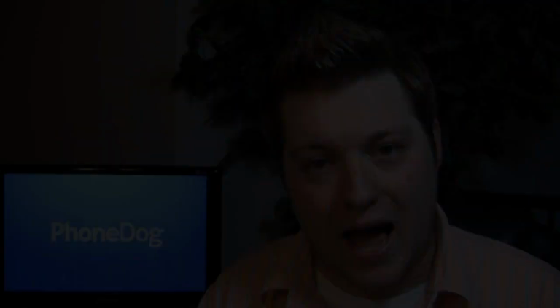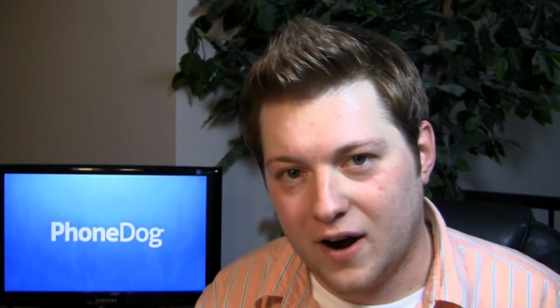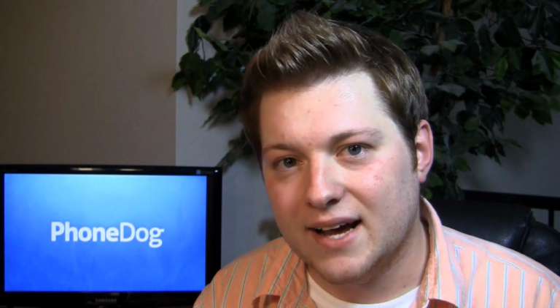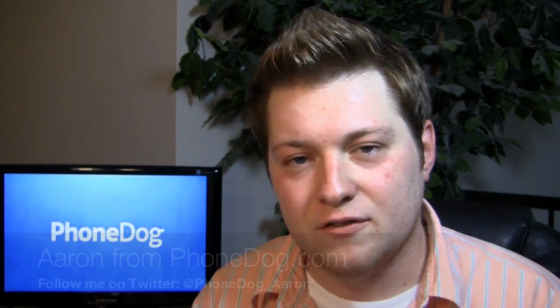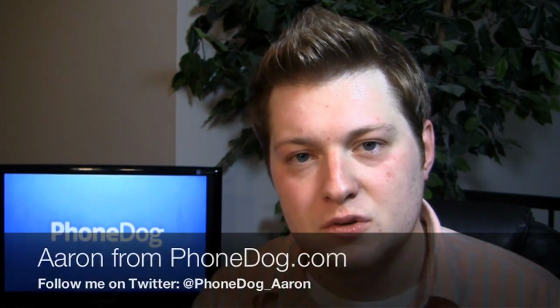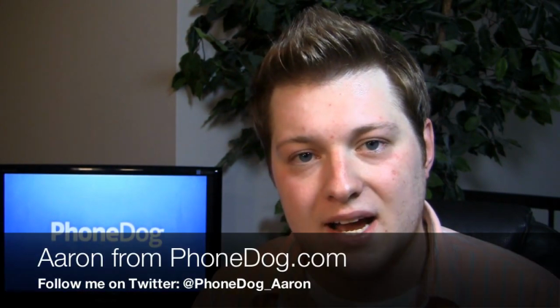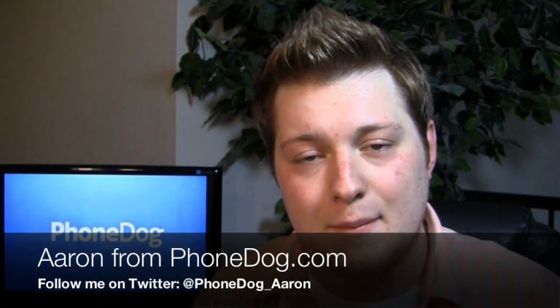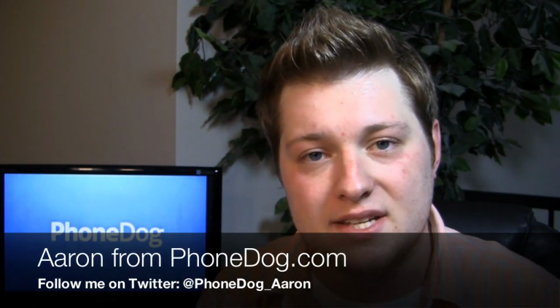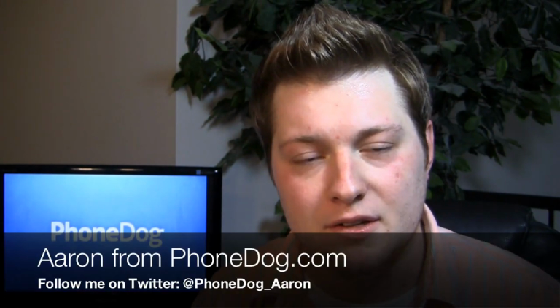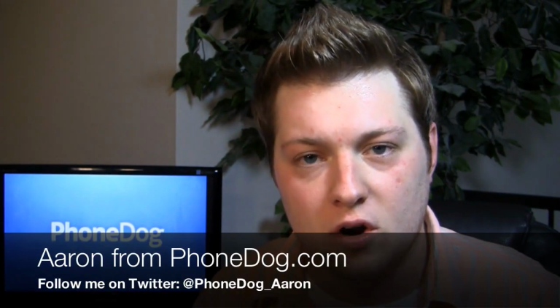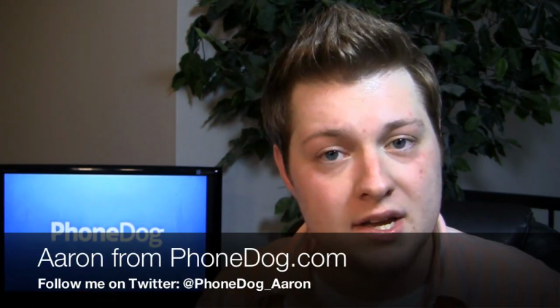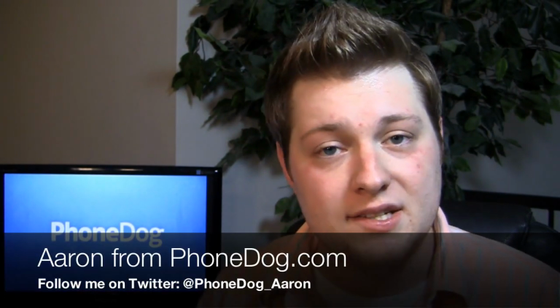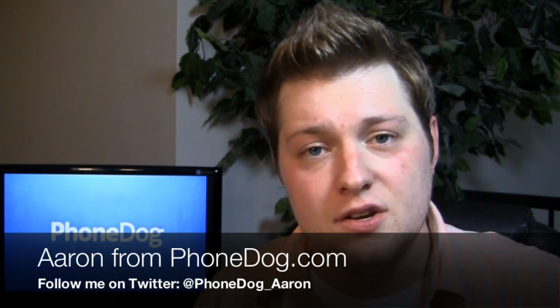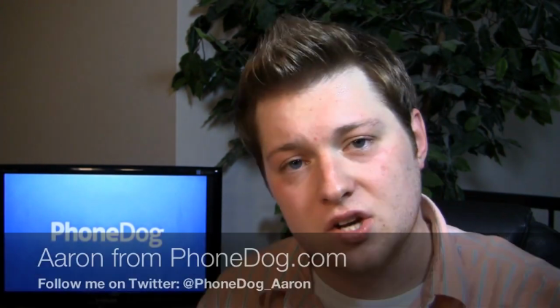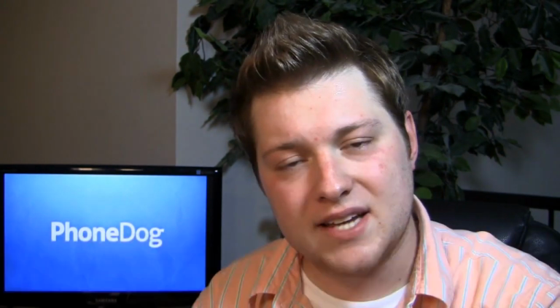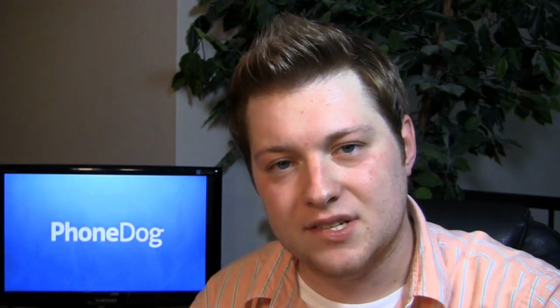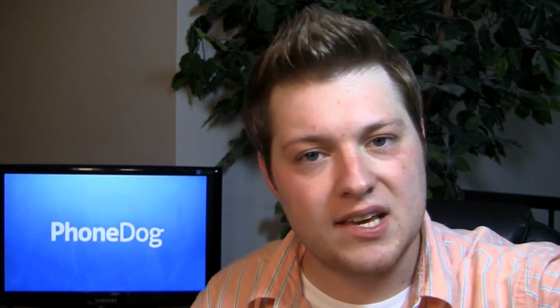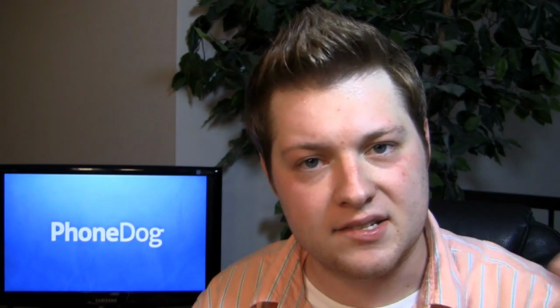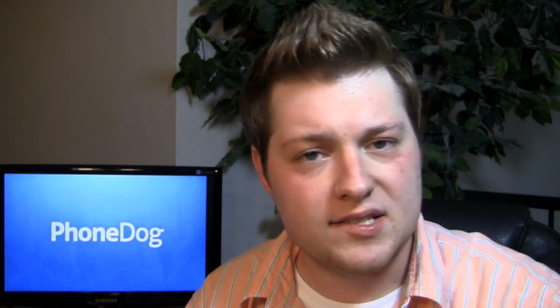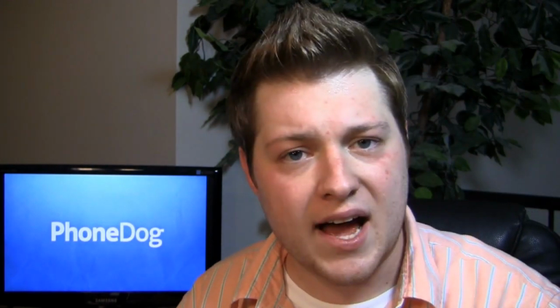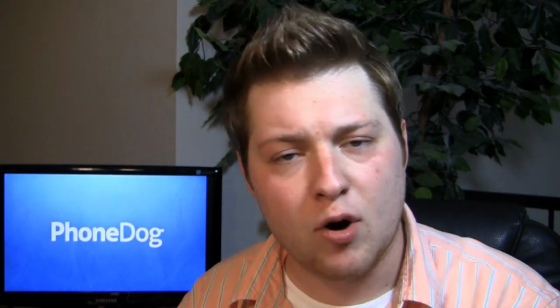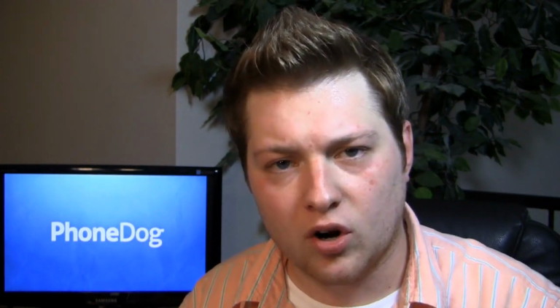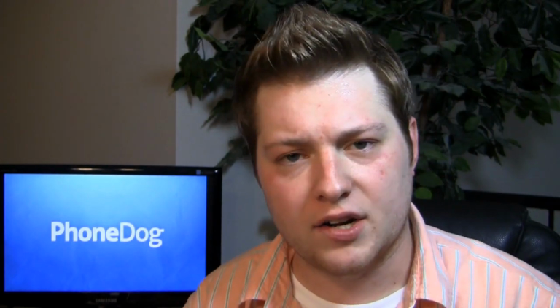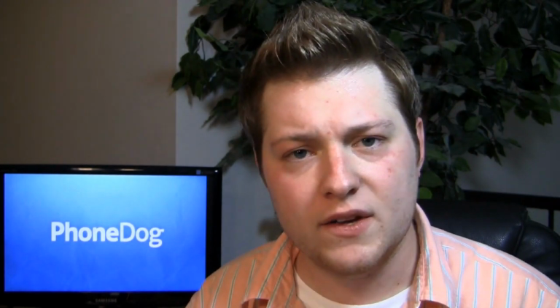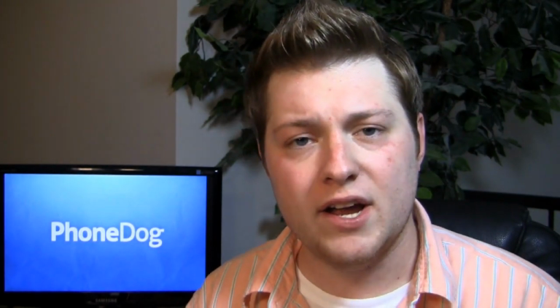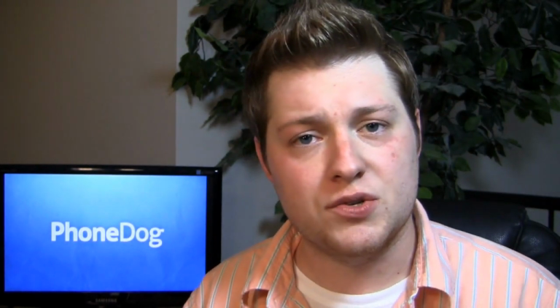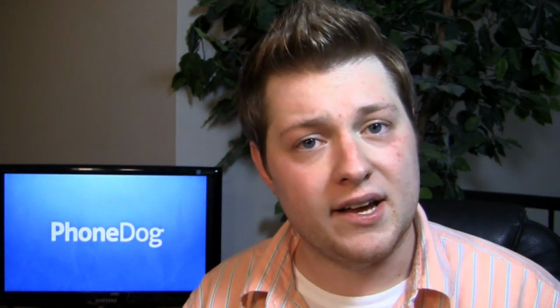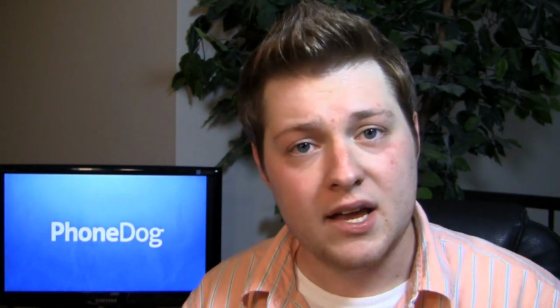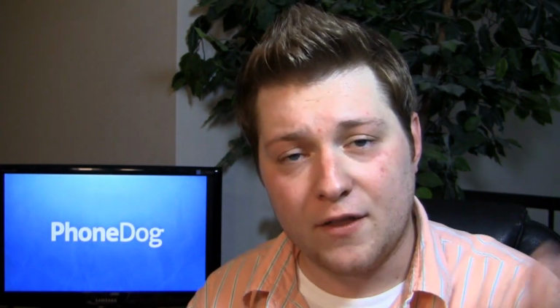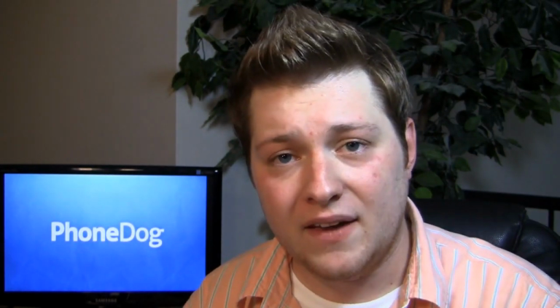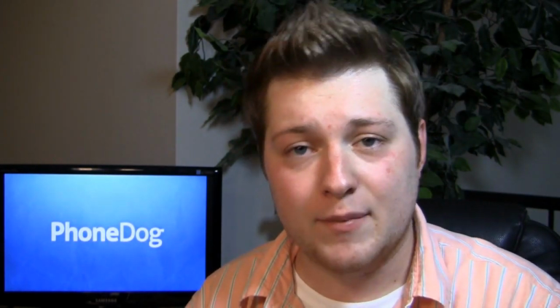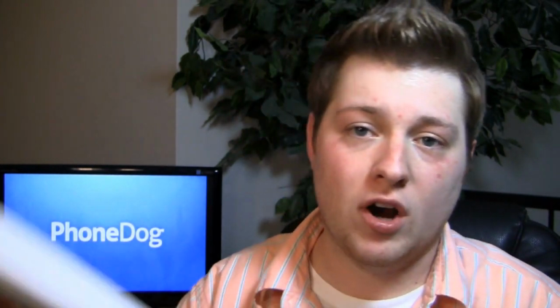Happy Friday guys, Aaron from phonedog.com here. The tablet wars continue. We saw these tablets at CES, CTIA, Mobile World Congress, and all these trade shows since, and they're finally coming to market.